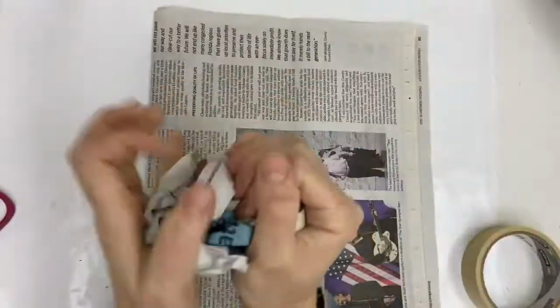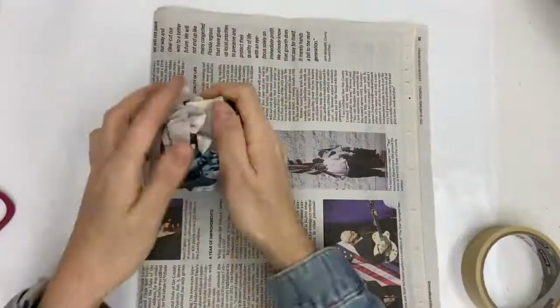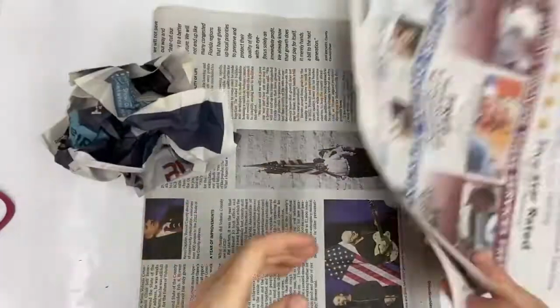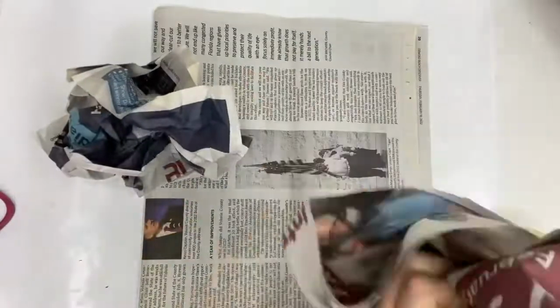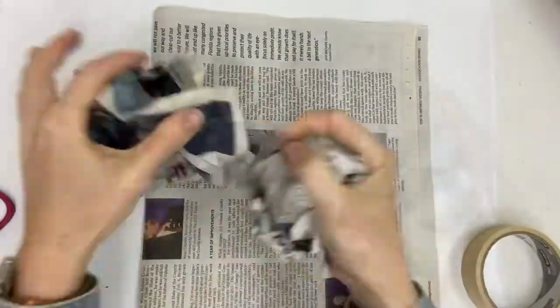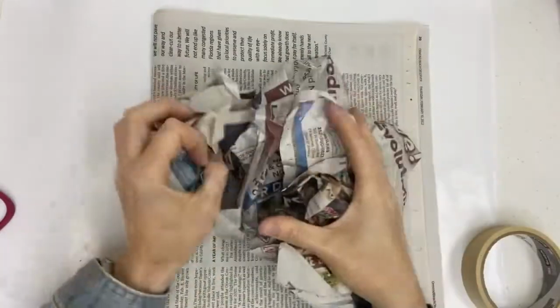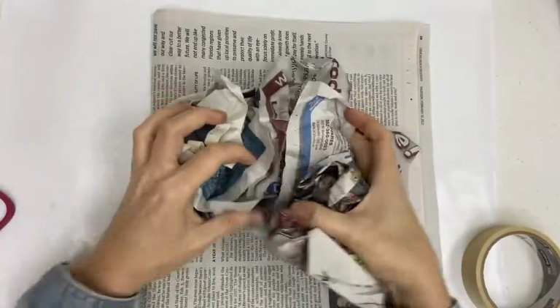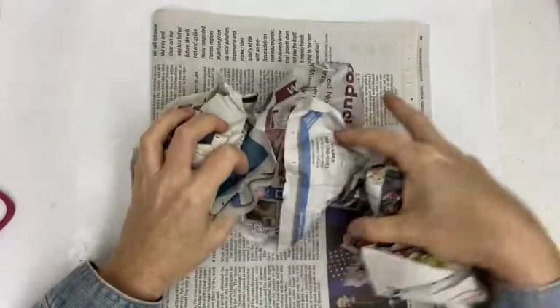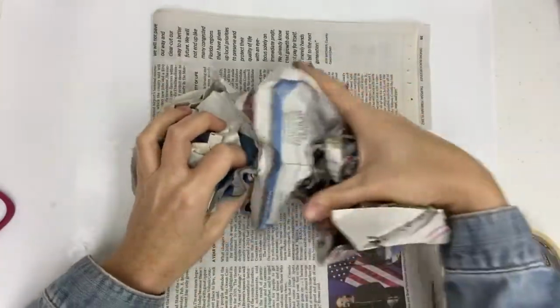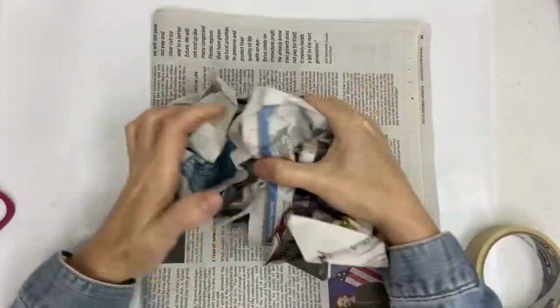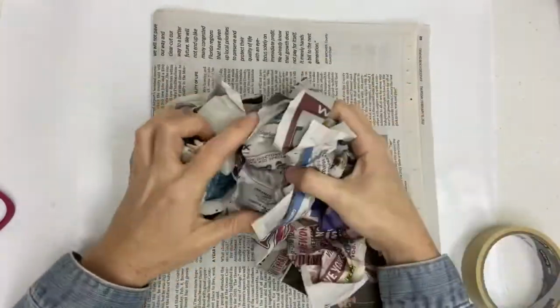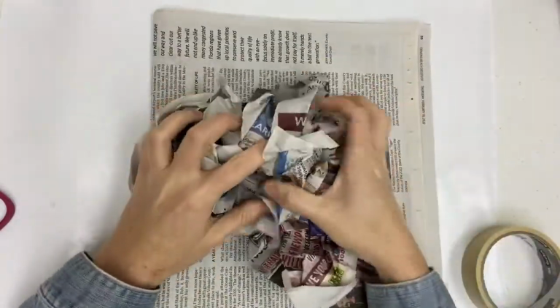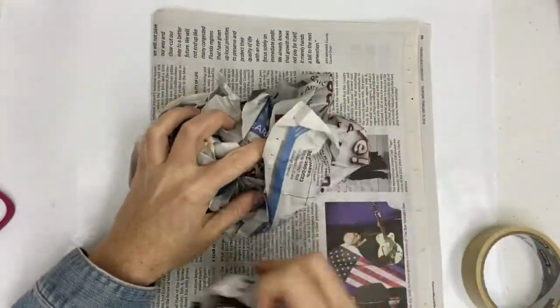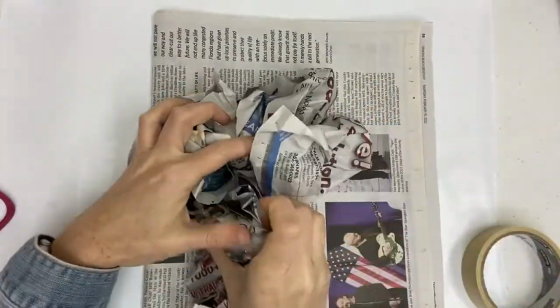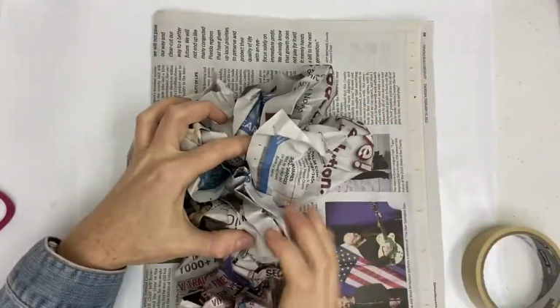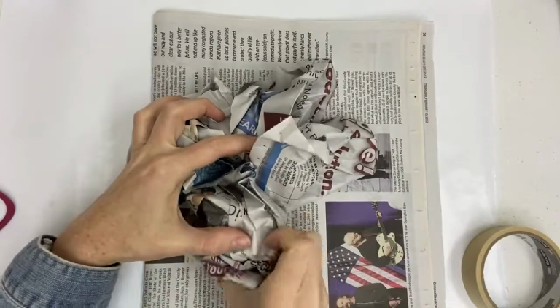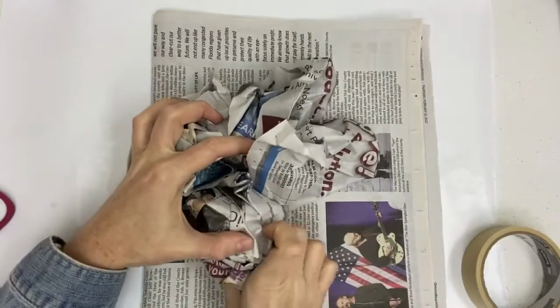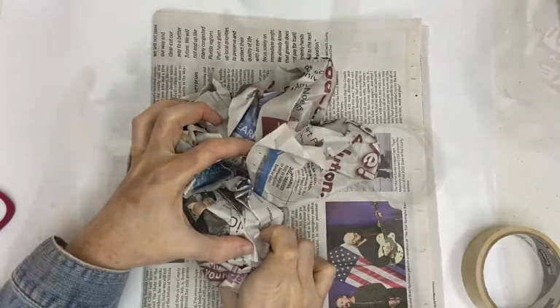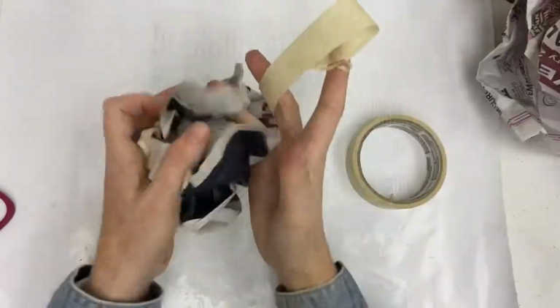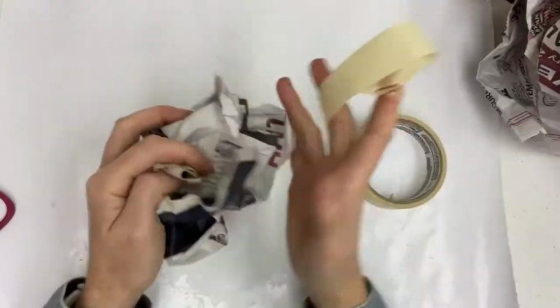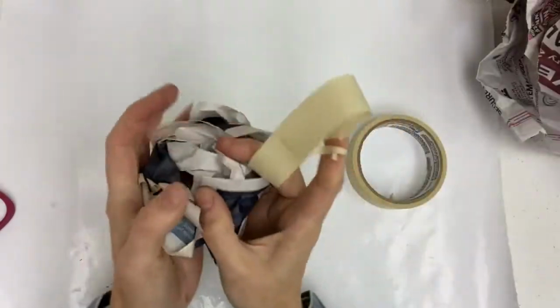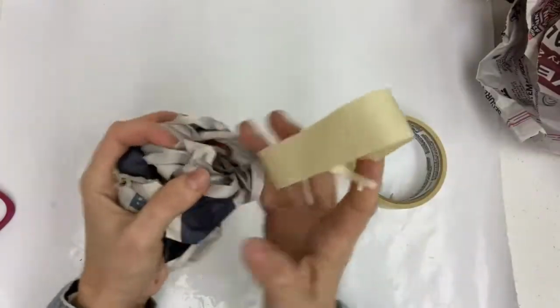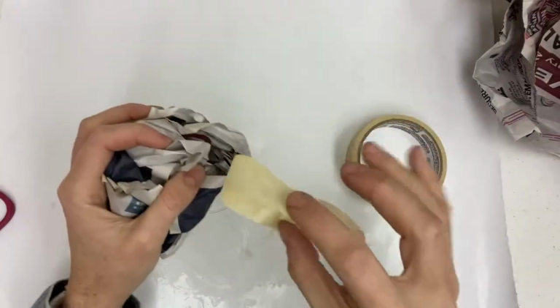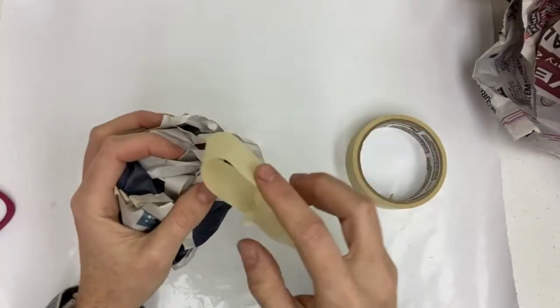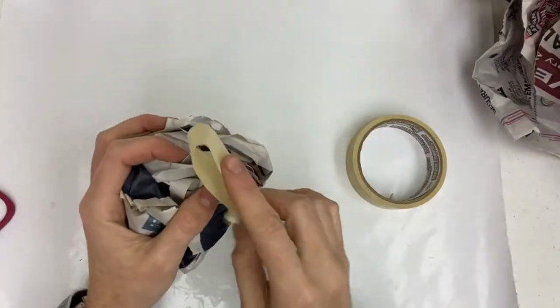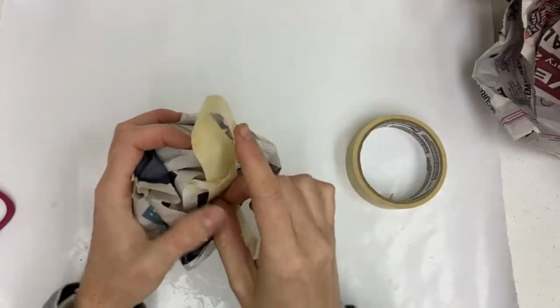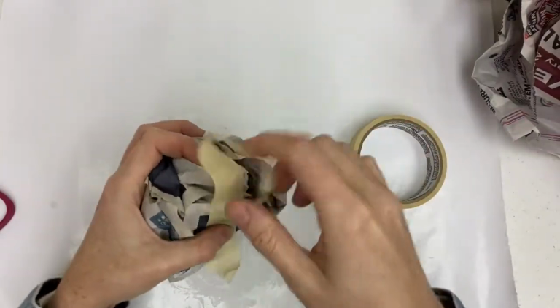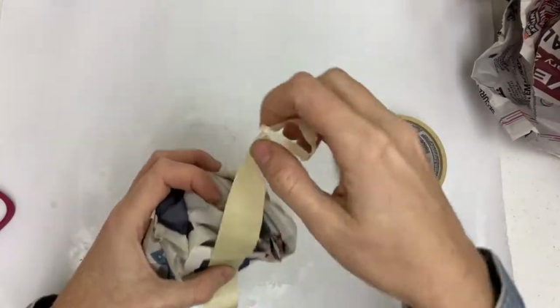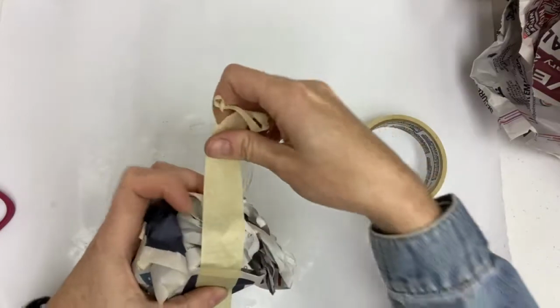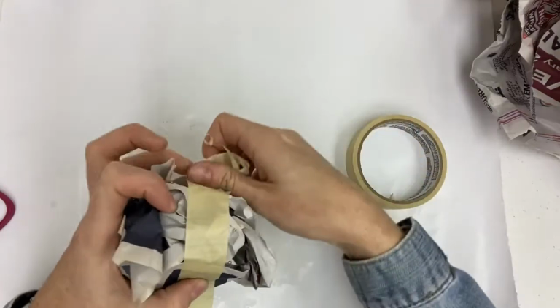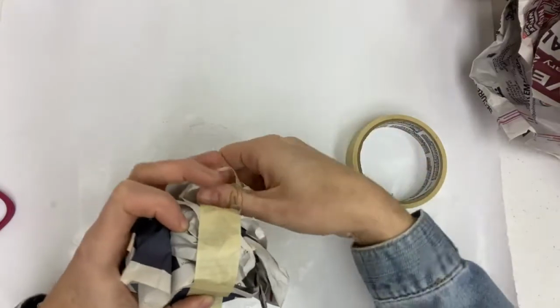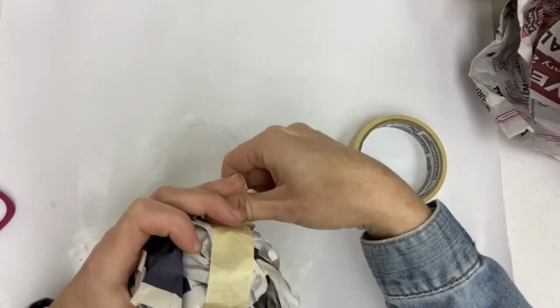The first step is to crumple three balls of newspaper that are about the same size. Use masking tape to loosely wrap each ball of newspaper so that it holds its shape.